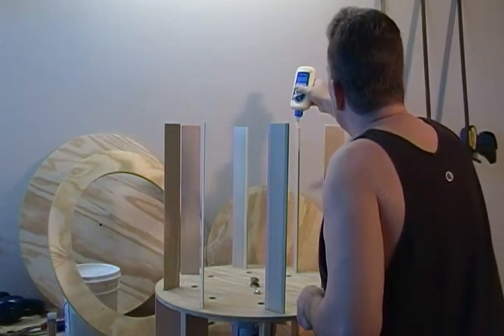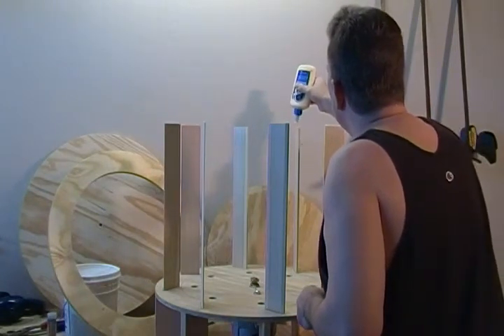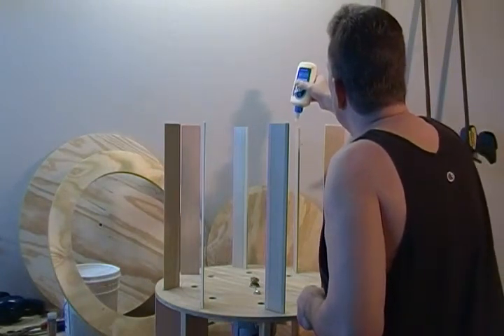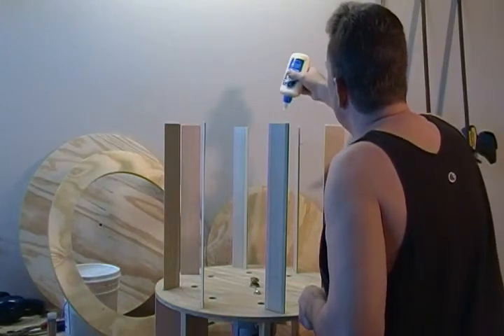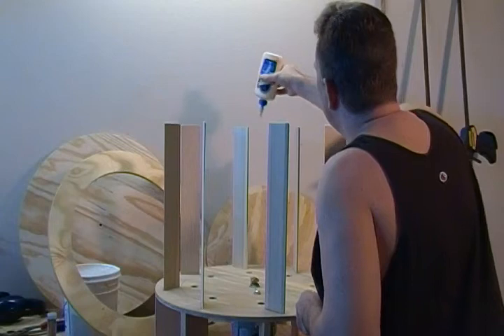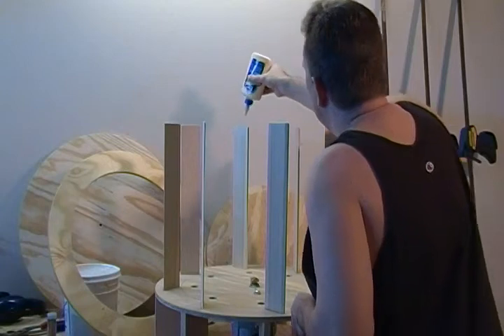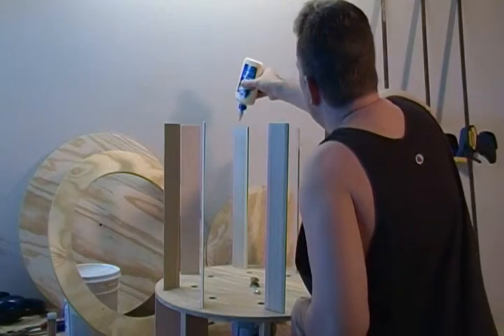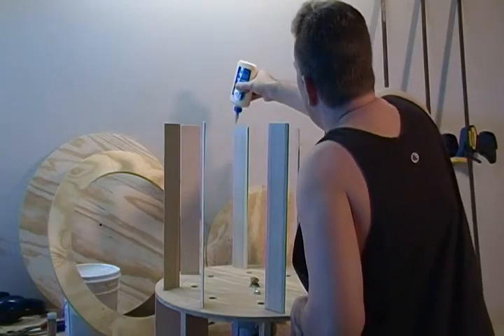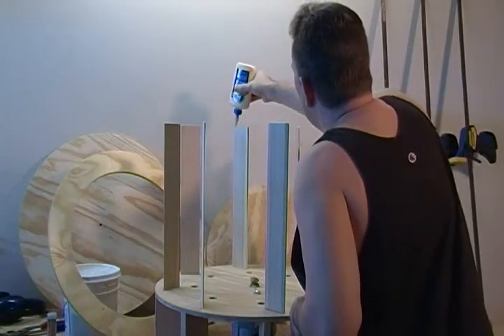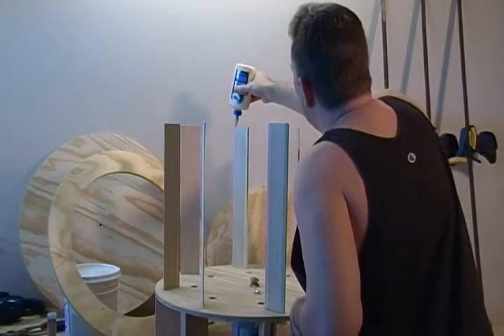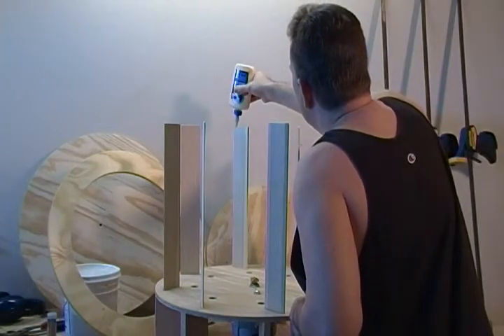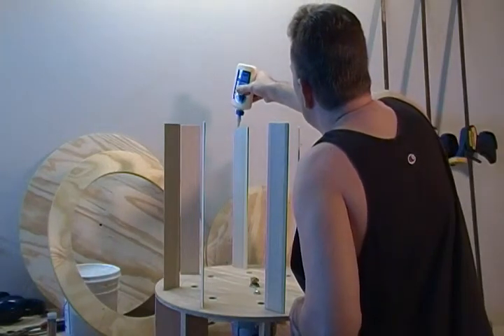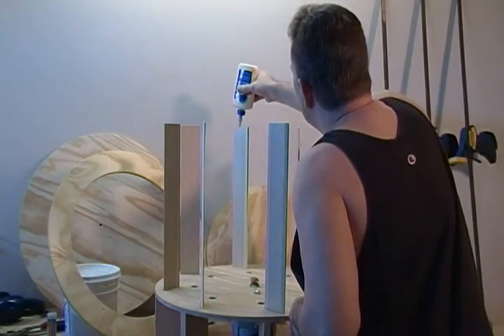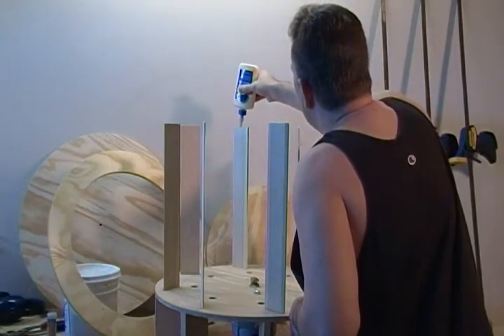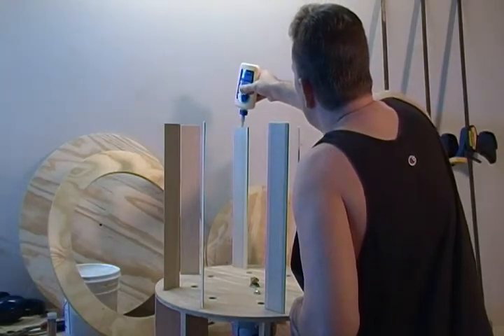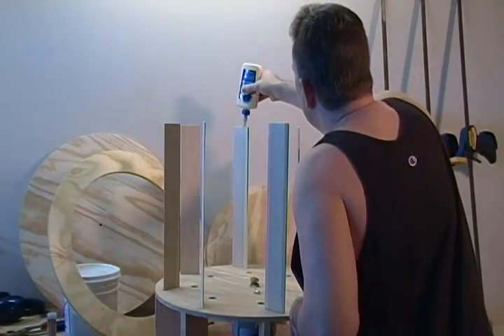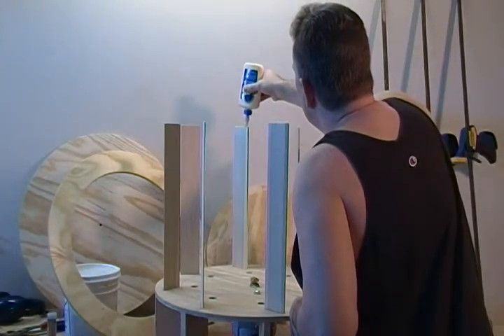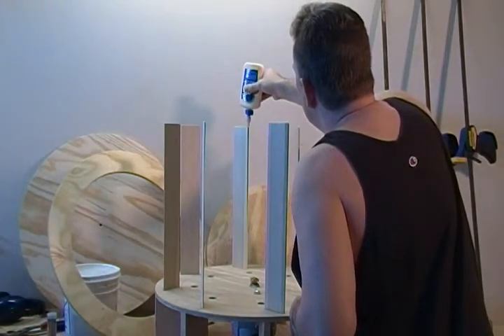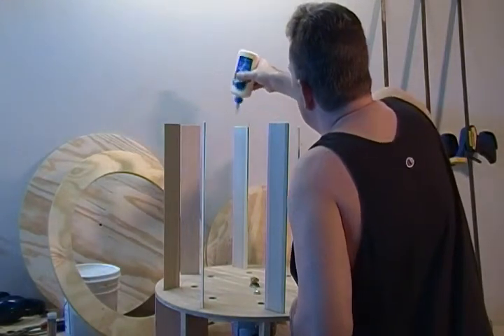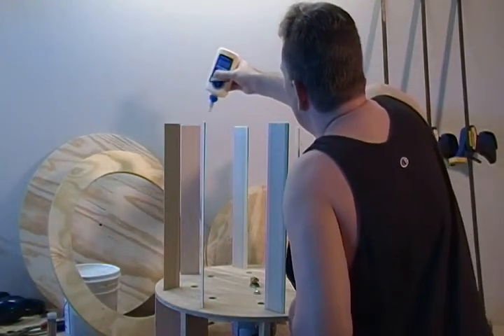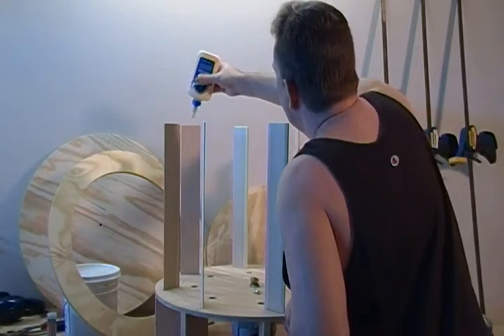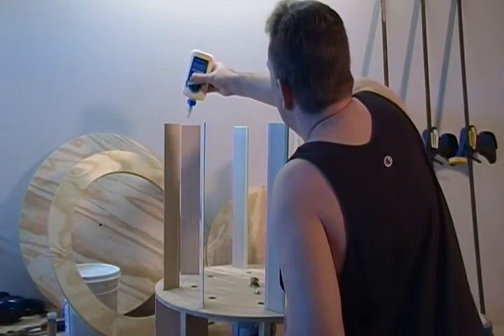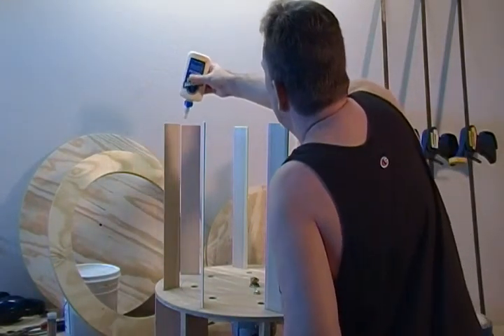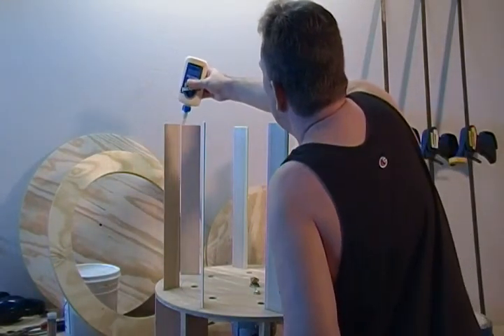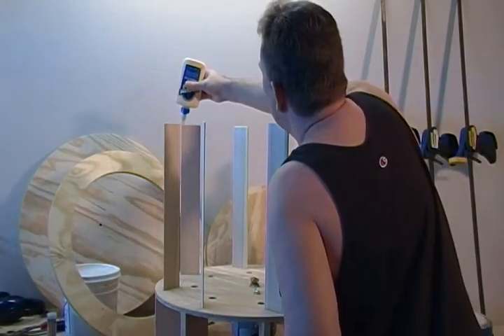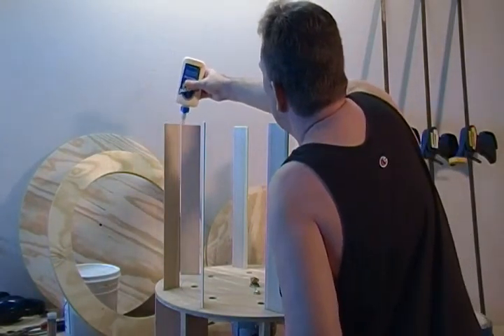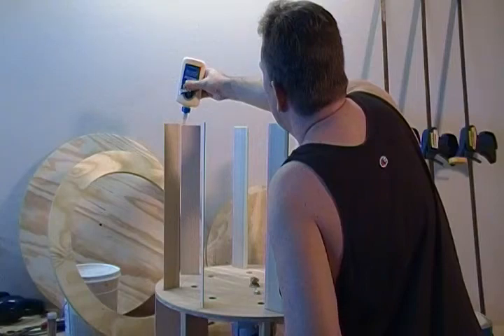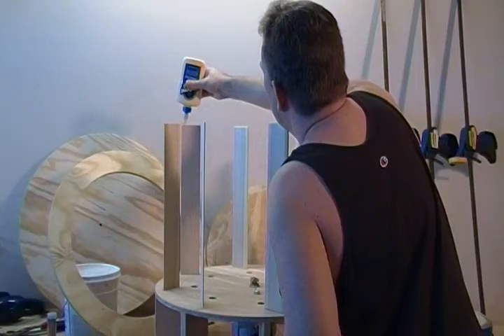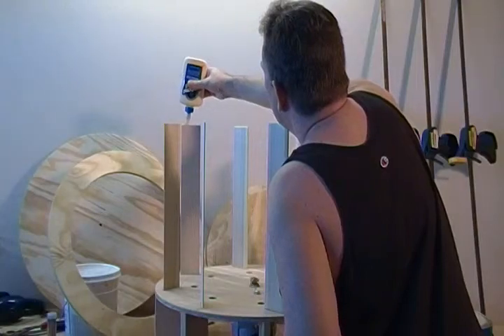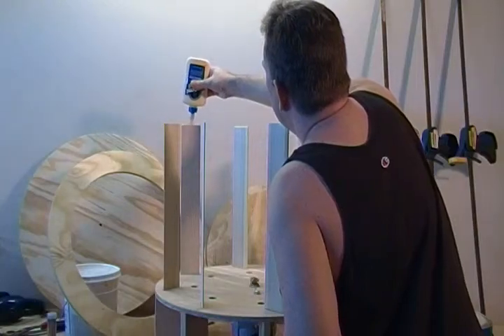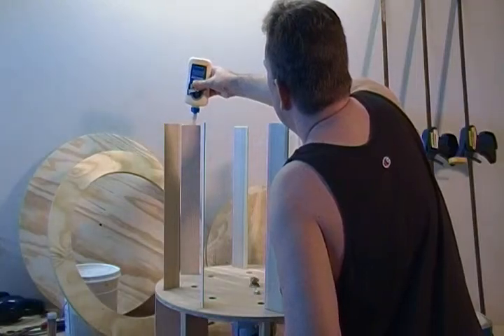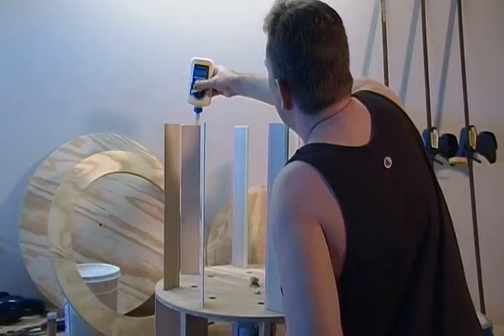You don't need it dripping off the side. After we put our ring on top, go ahead and we'll clean that up.